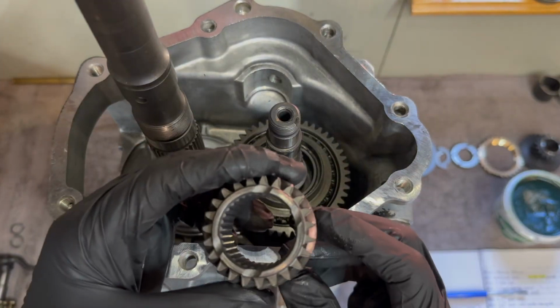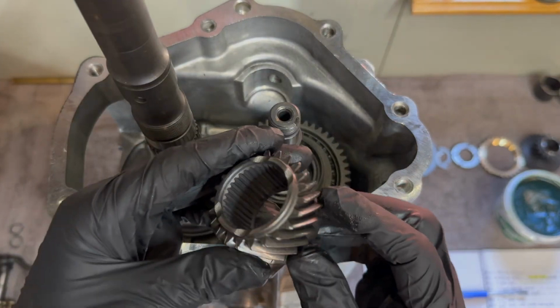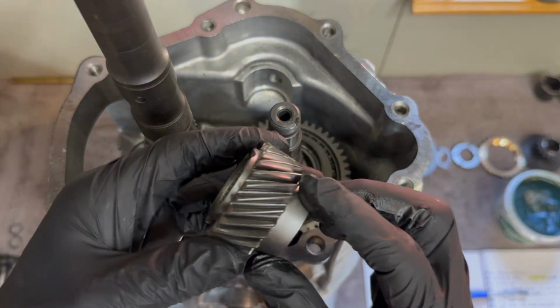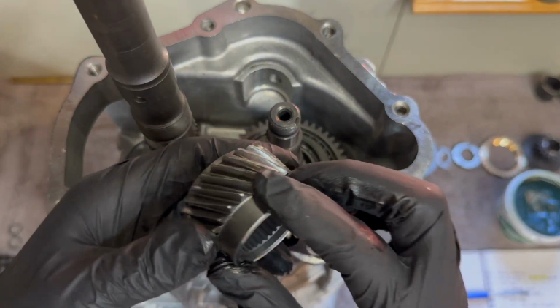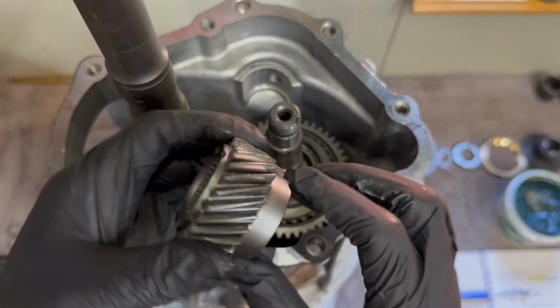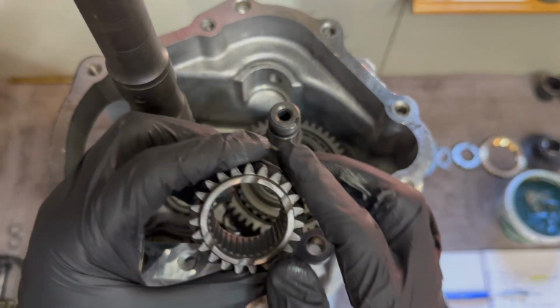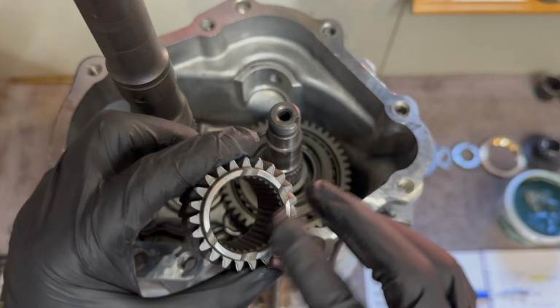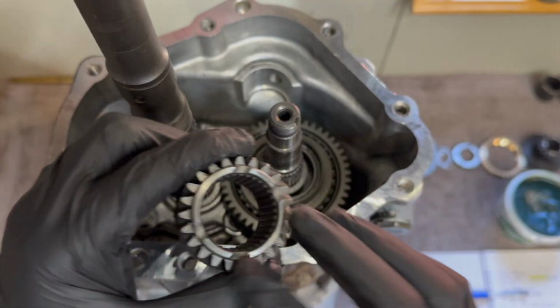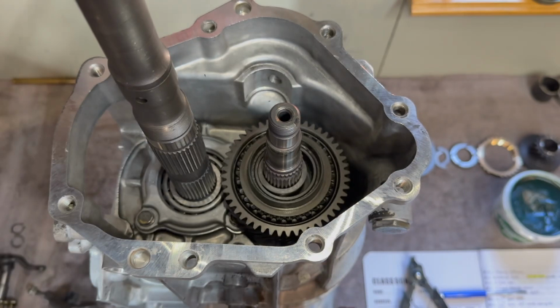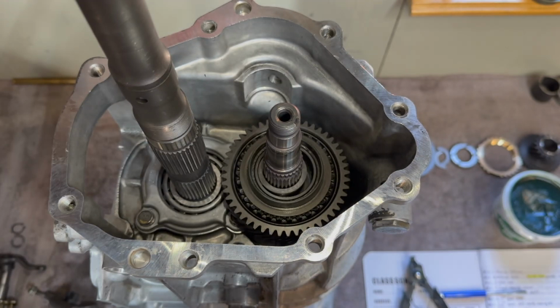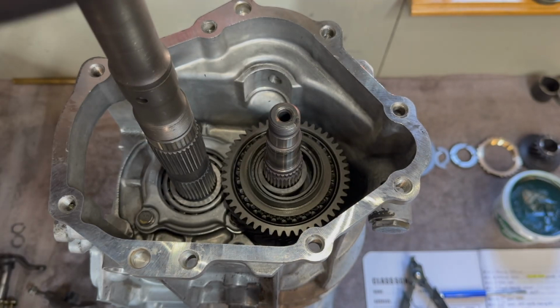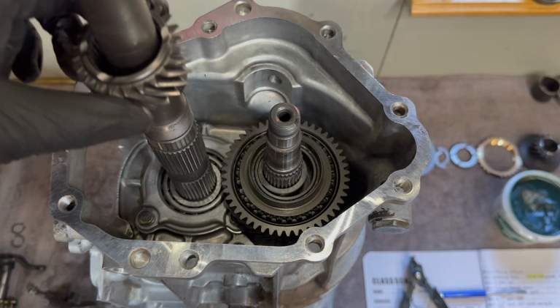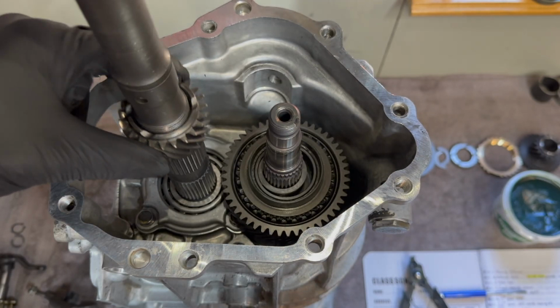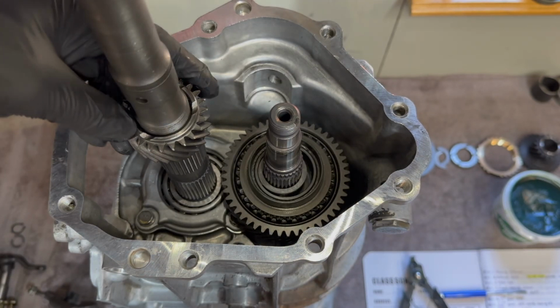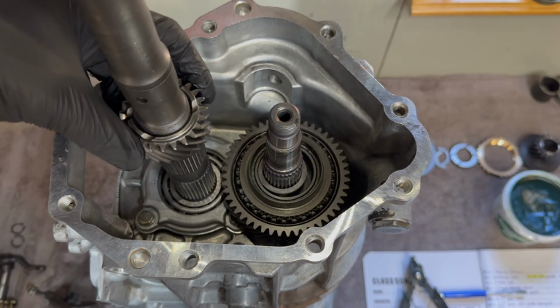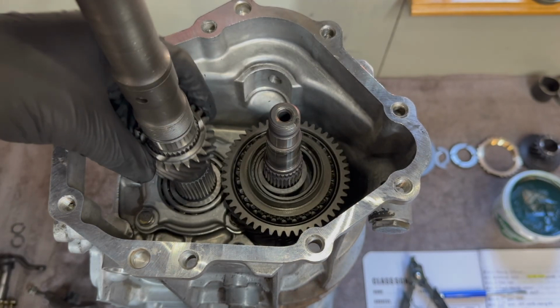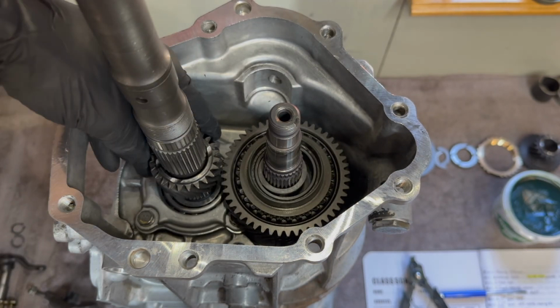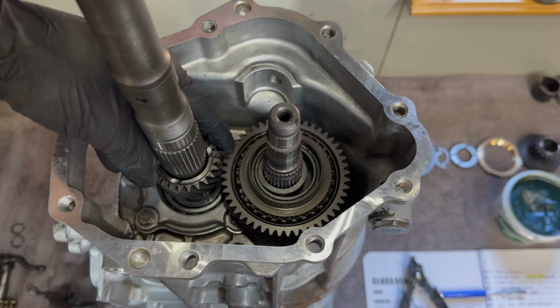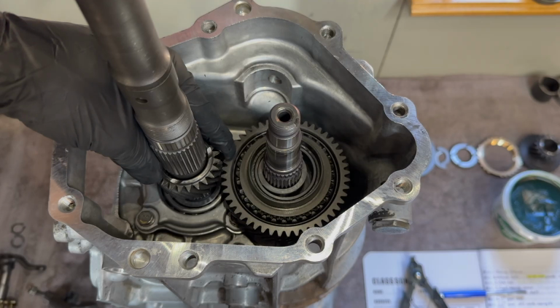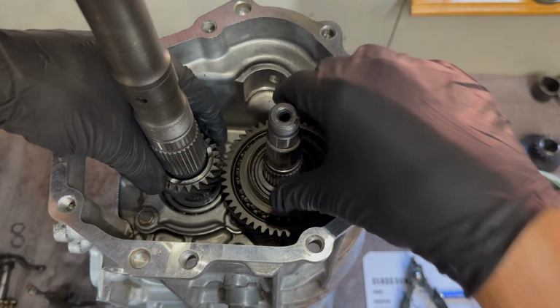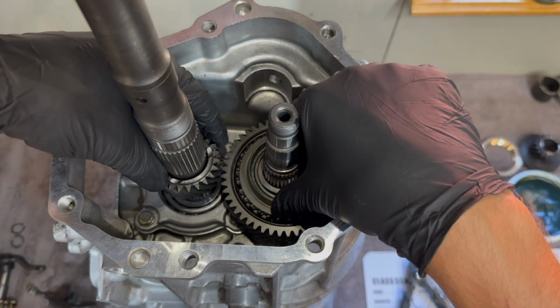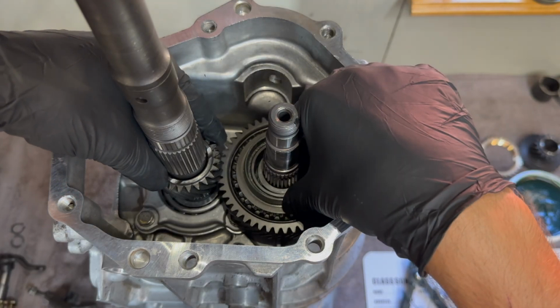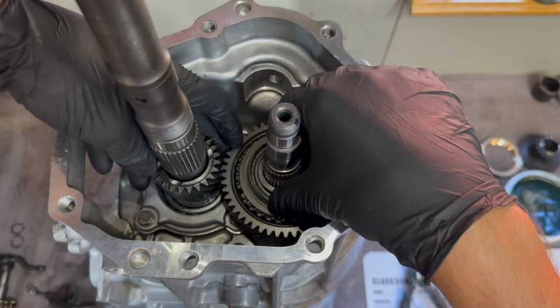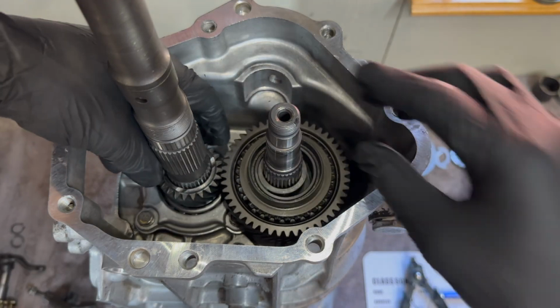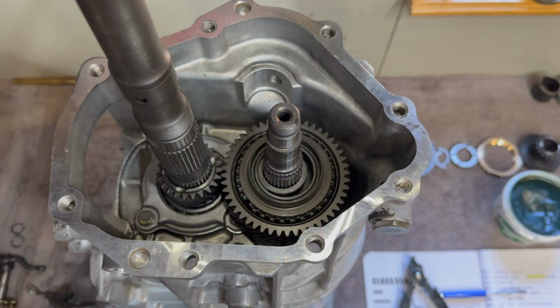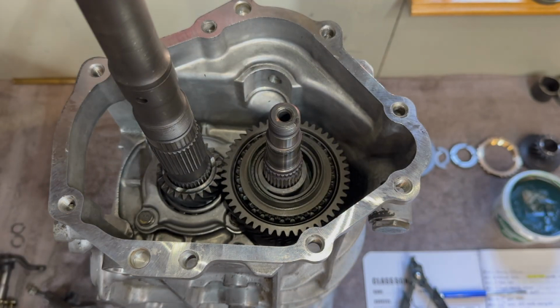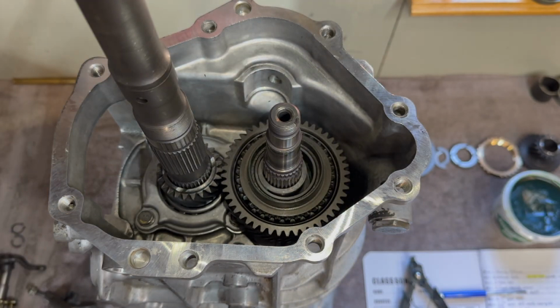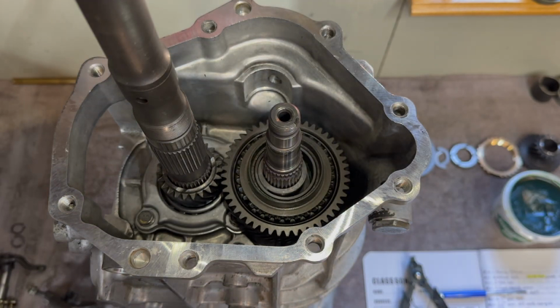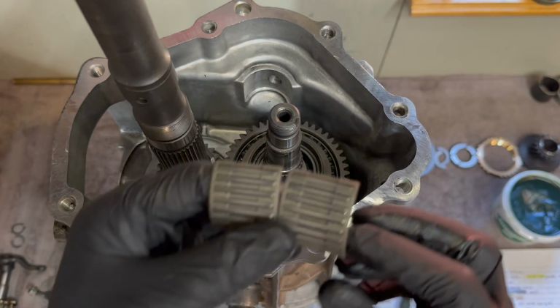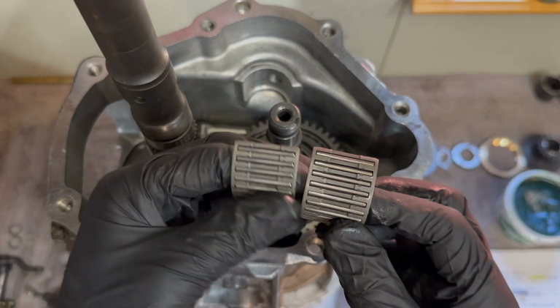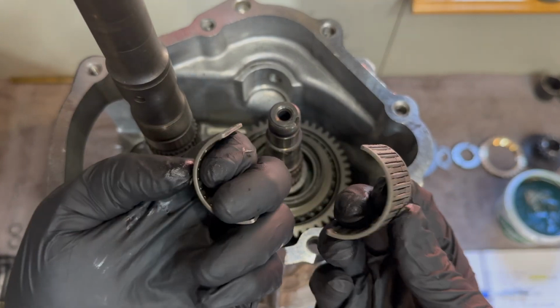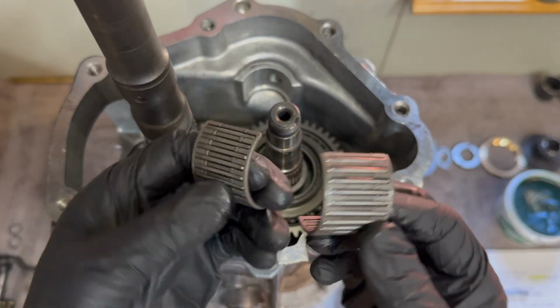Now we have our fifth gear that goes on the main shaft — a little lubrication here. Next up, we have our split needle bearing.